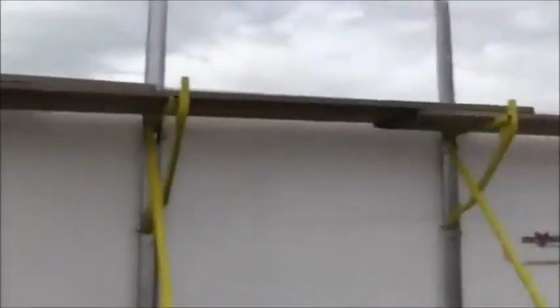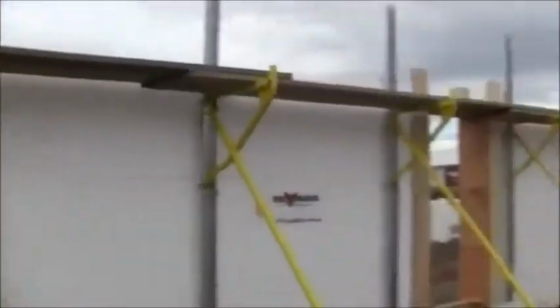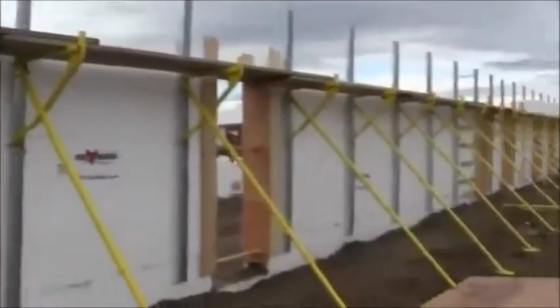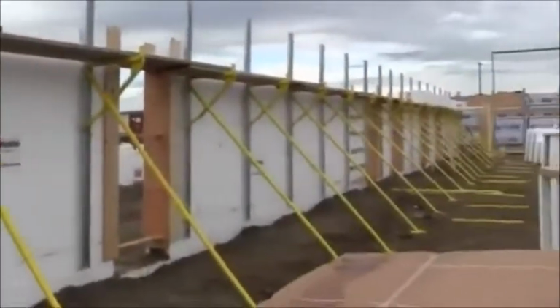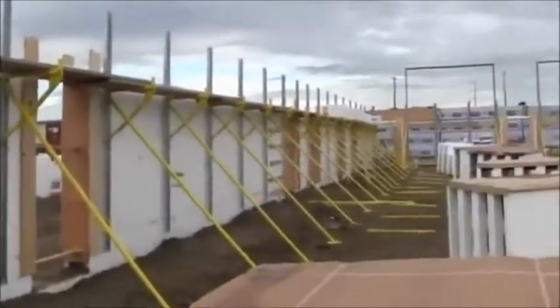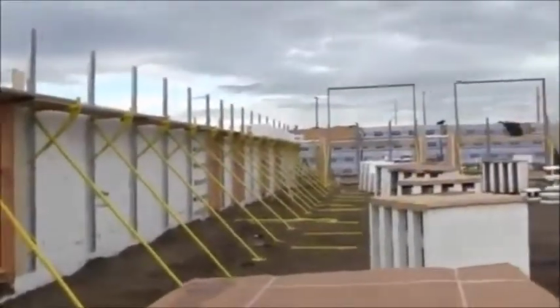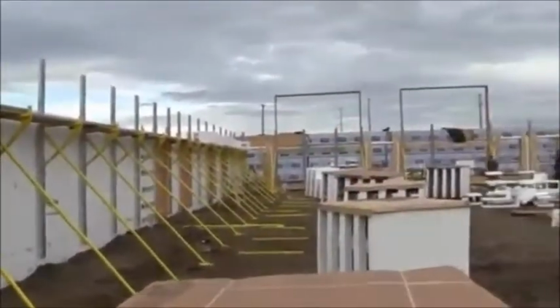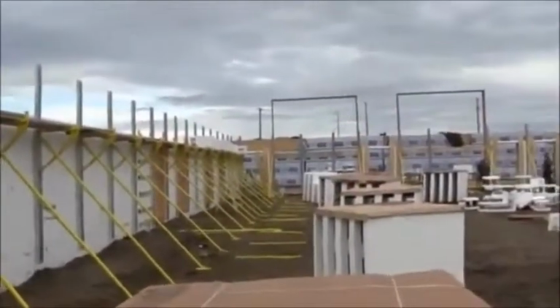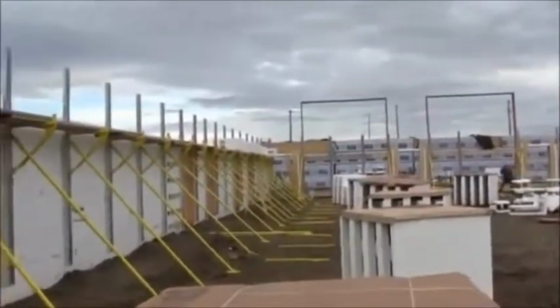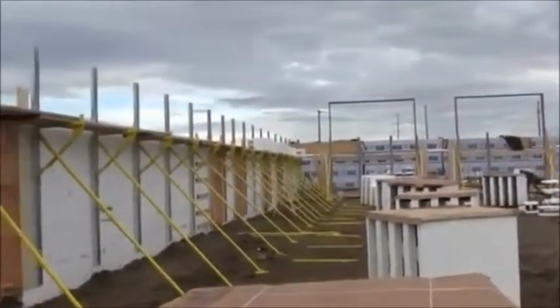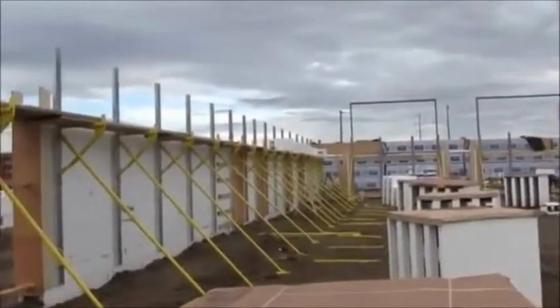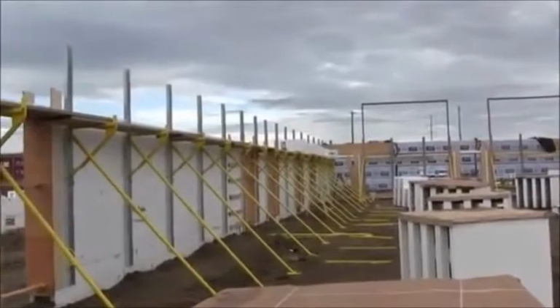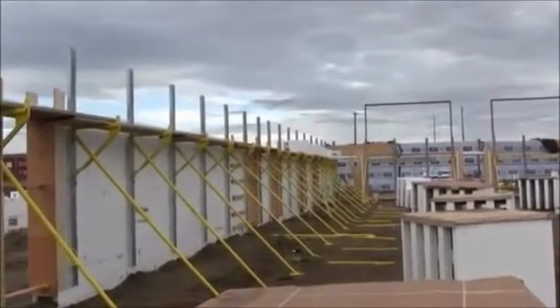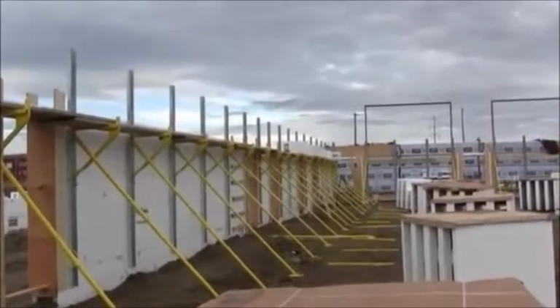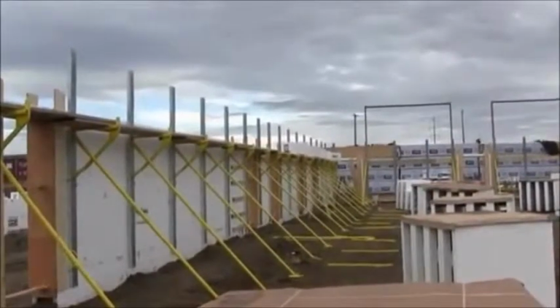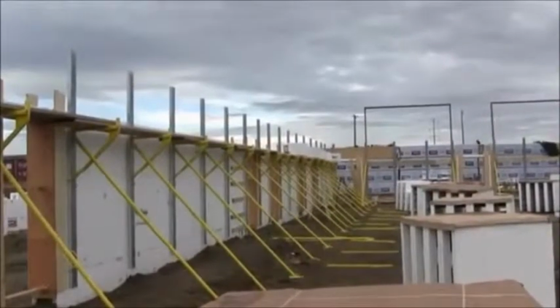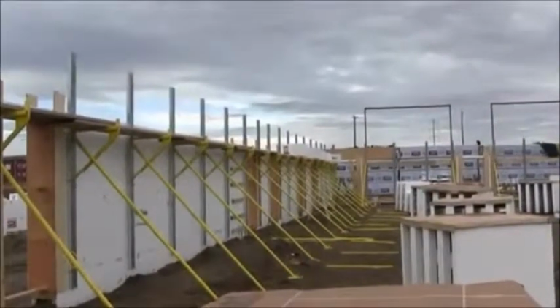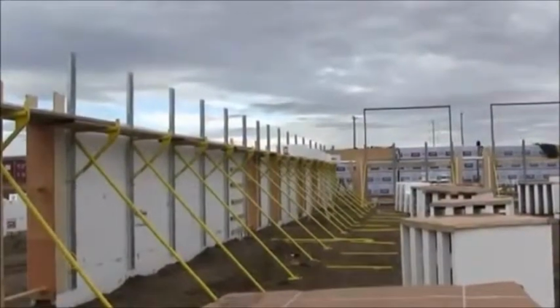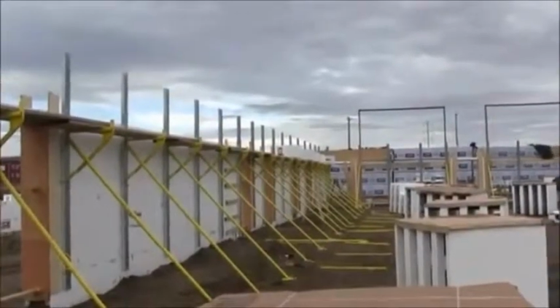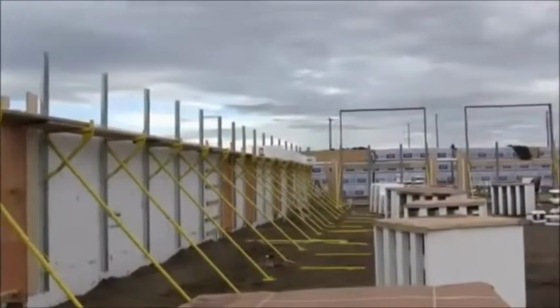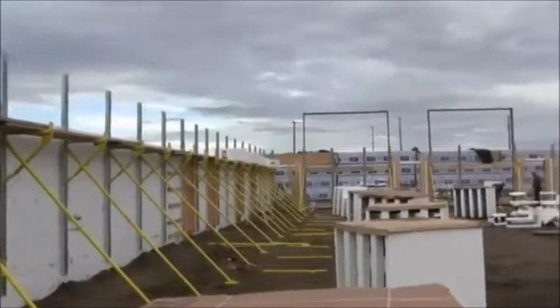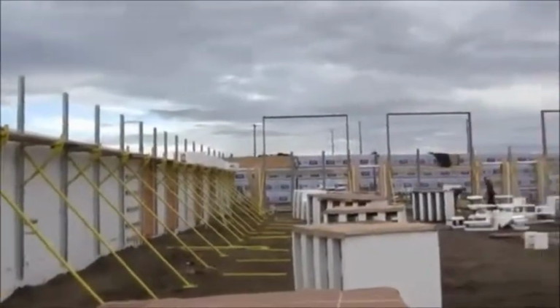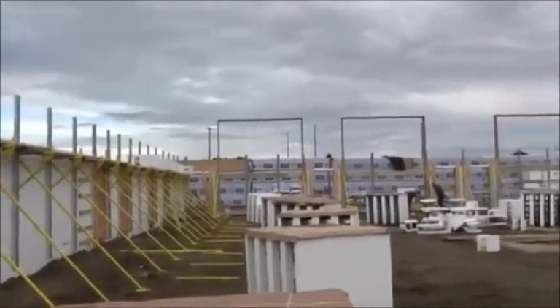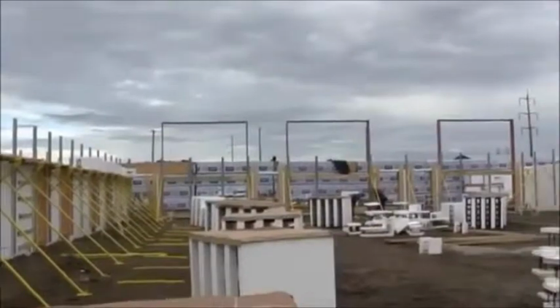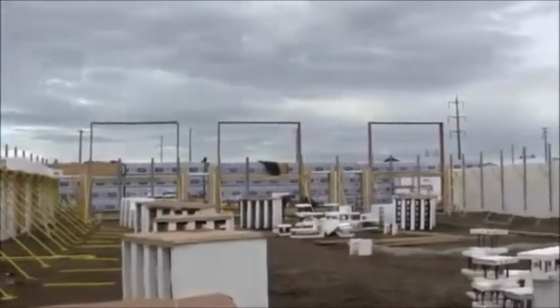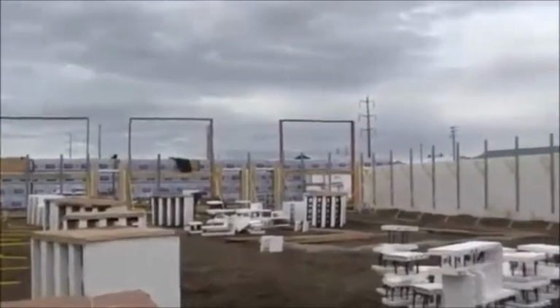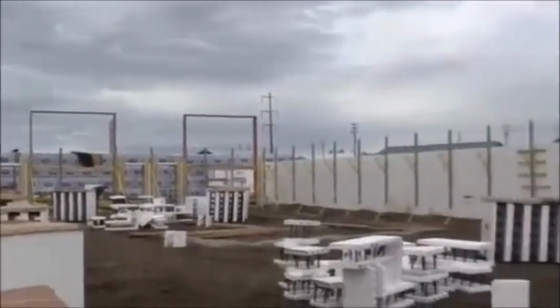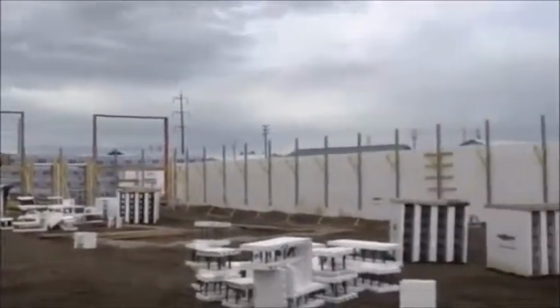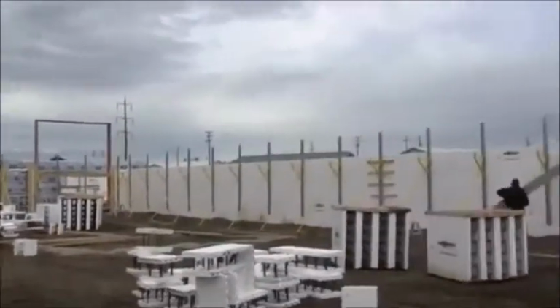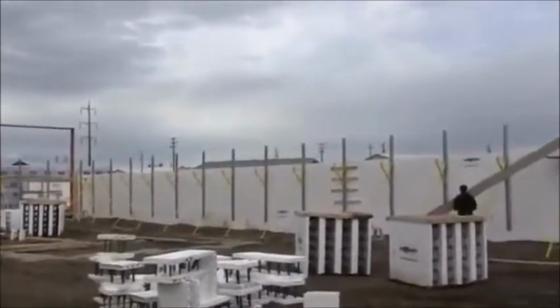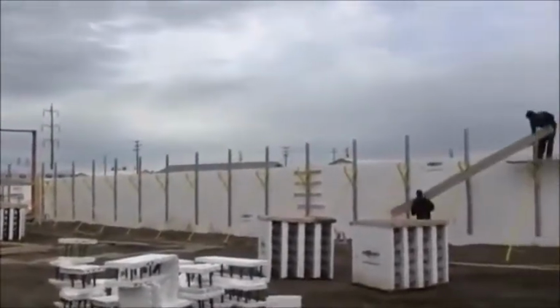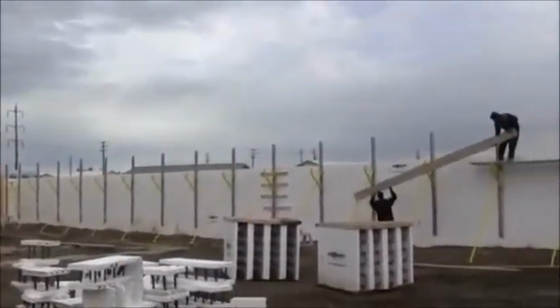They are five rows high right now and they're going to go another two rows. That'll bring us to the top of that scaffold — the stiff back, I guess we call it — and then we place concrete and do a second lift up to 18-foot high off the ground.